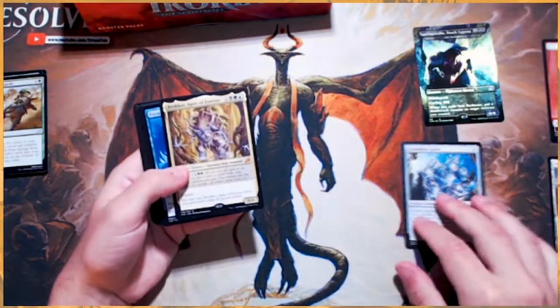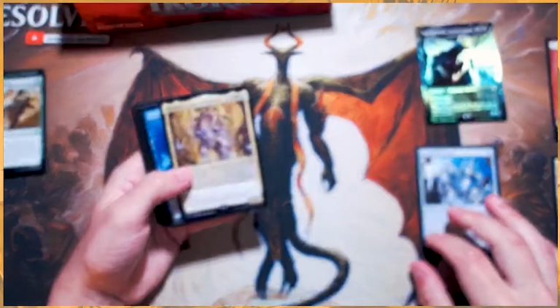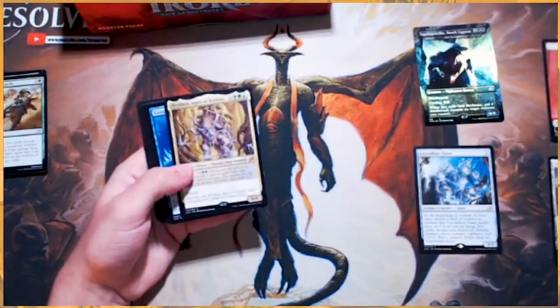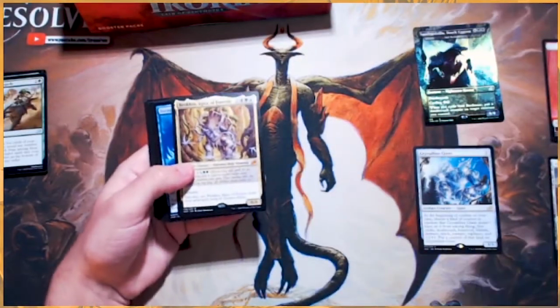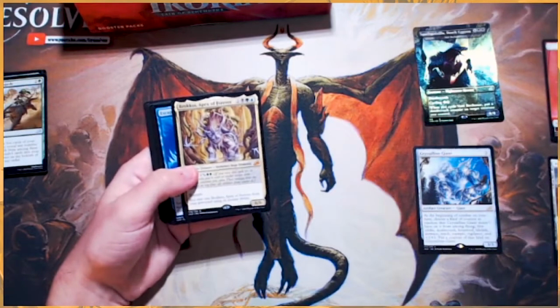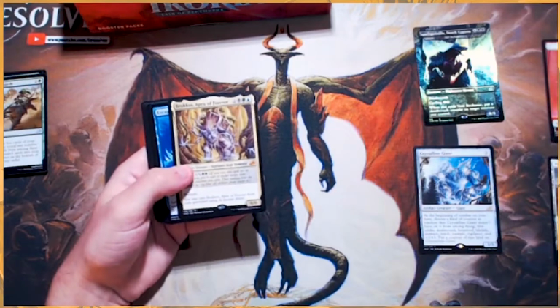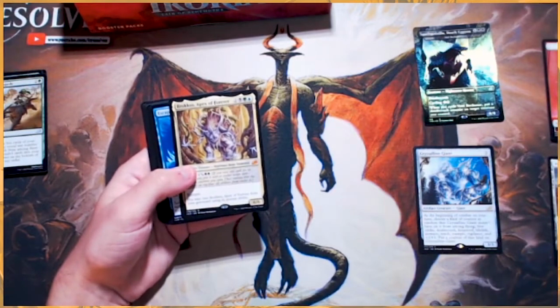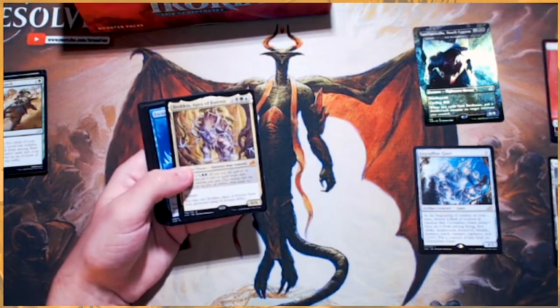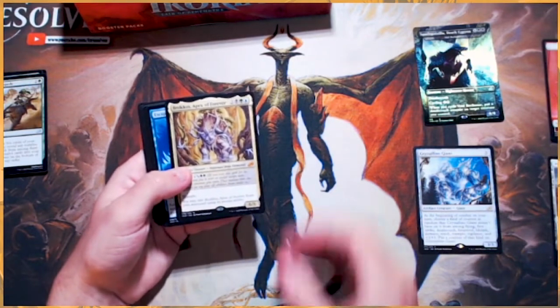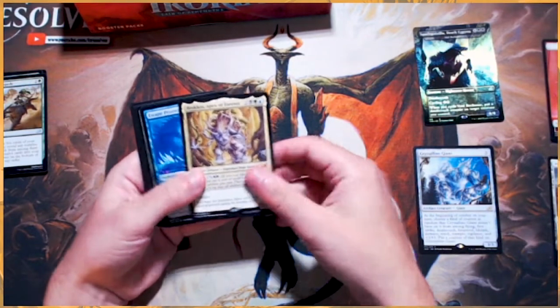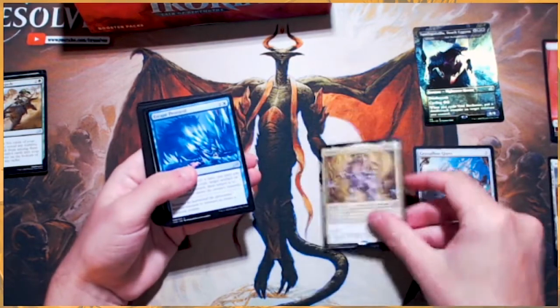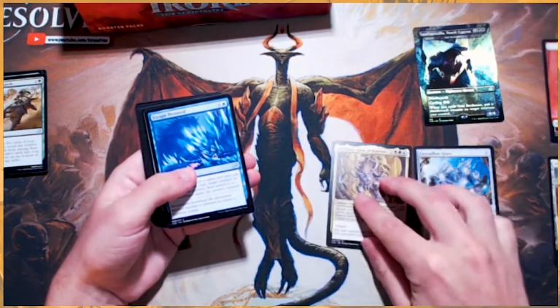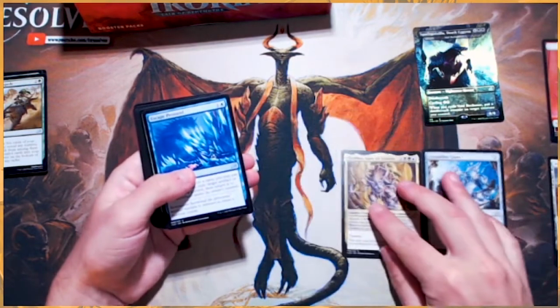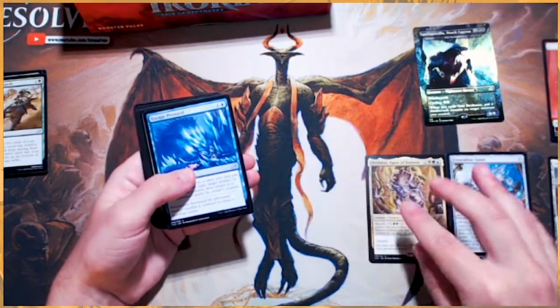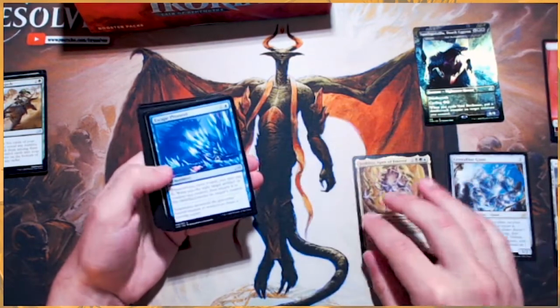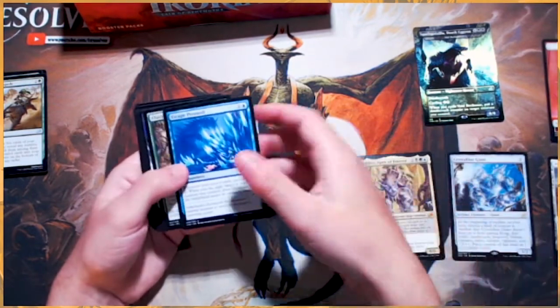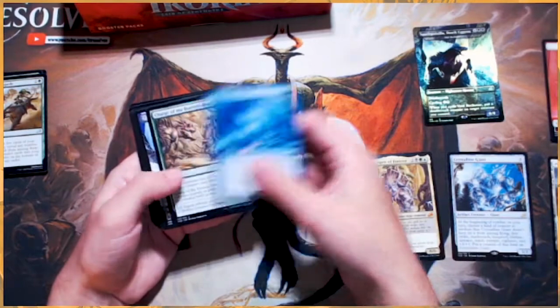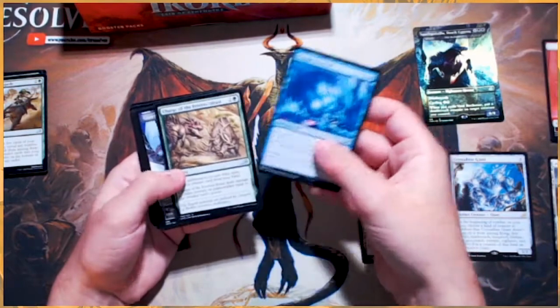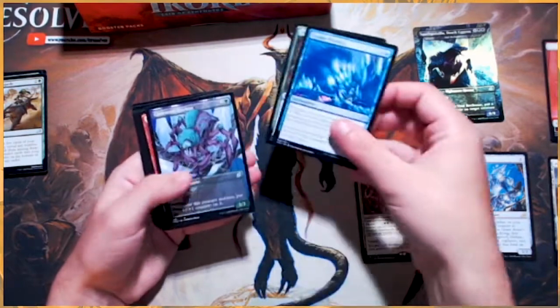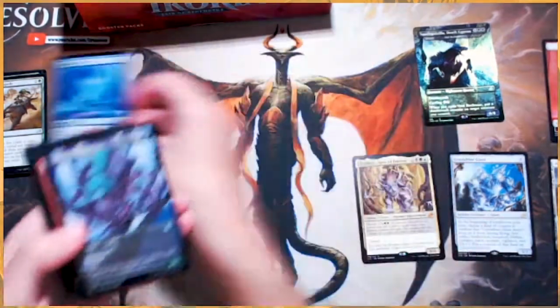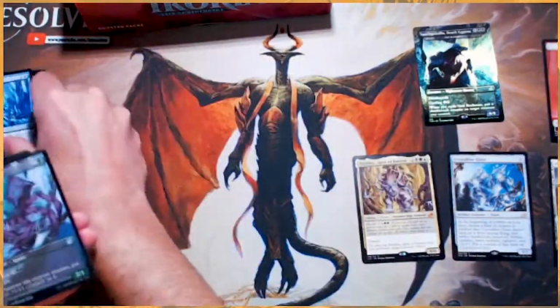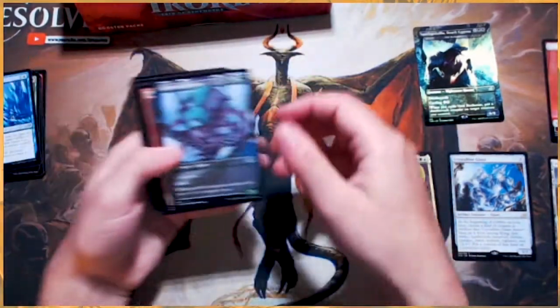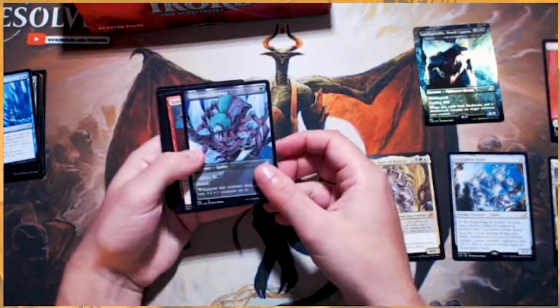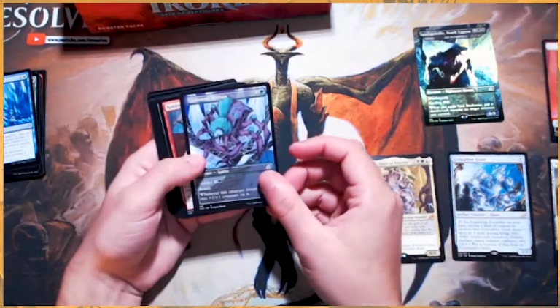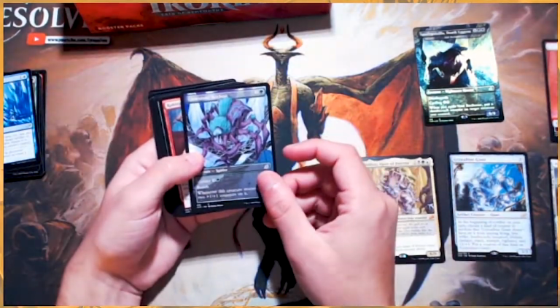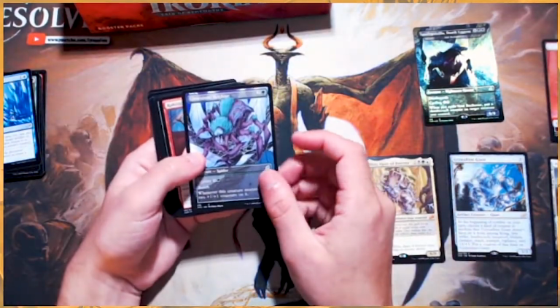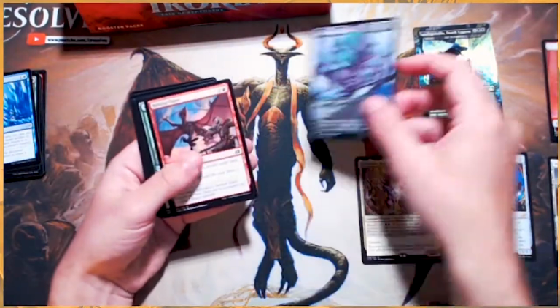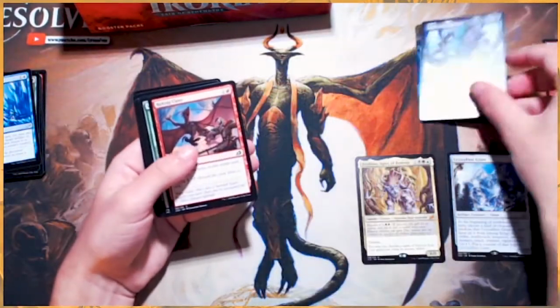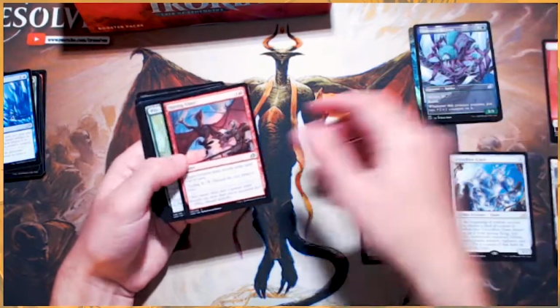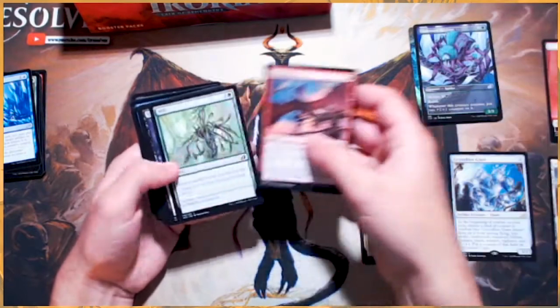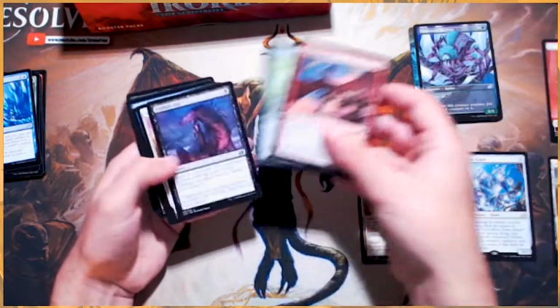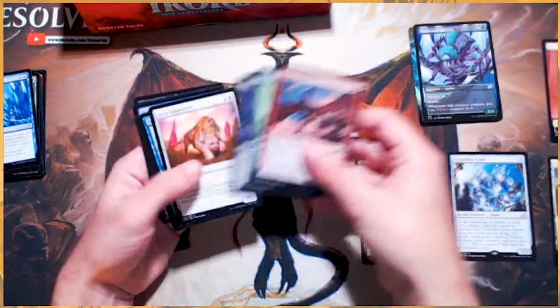Our first mythic already is a Brachis Apex of Forever — very, very happy to see that. And there we go, a Glowstone Recluse — beautiful, absolutely beautiful.